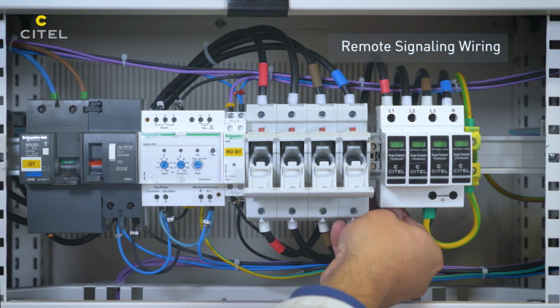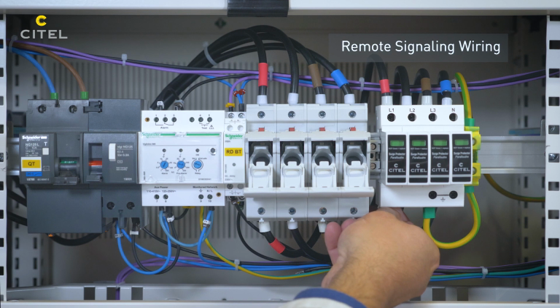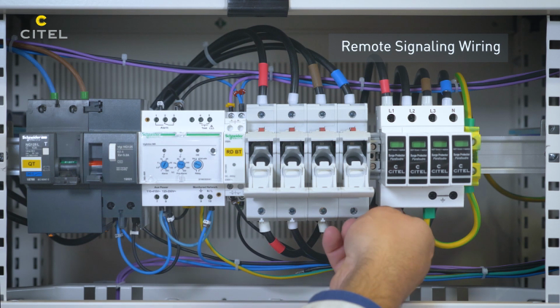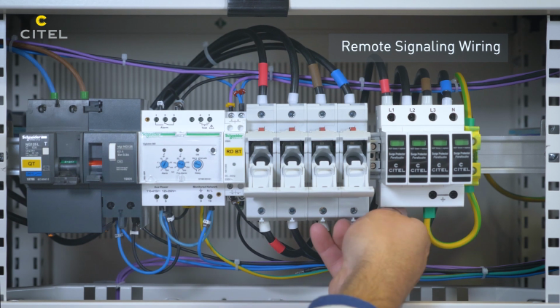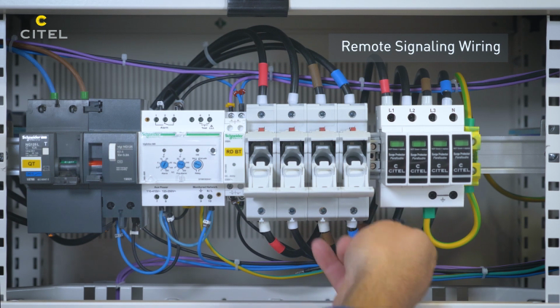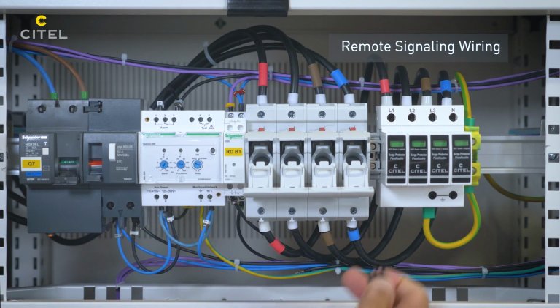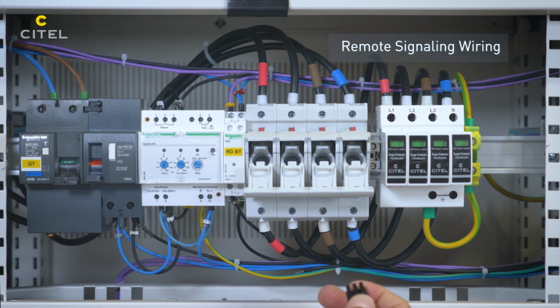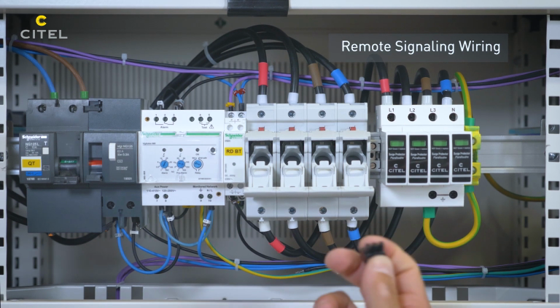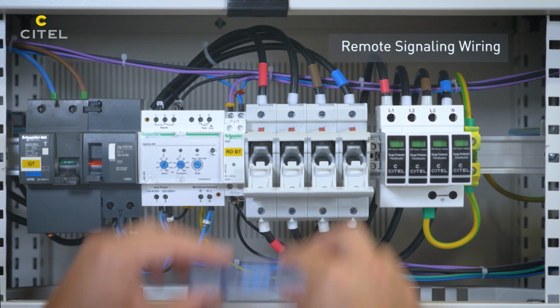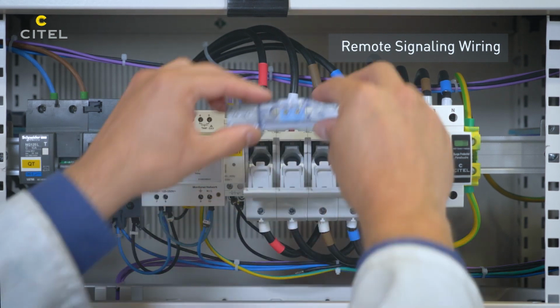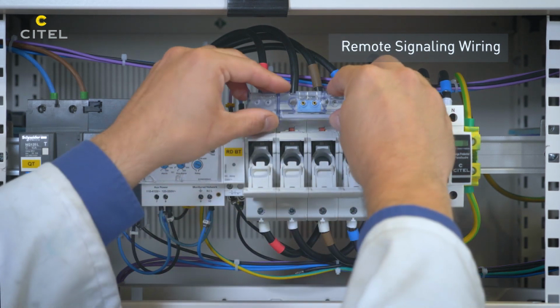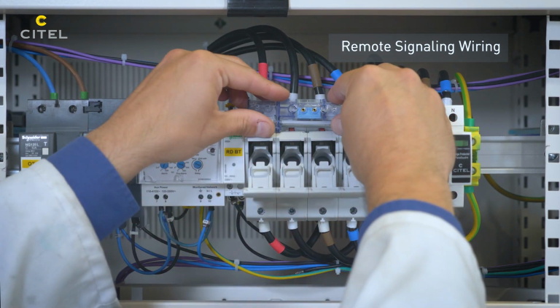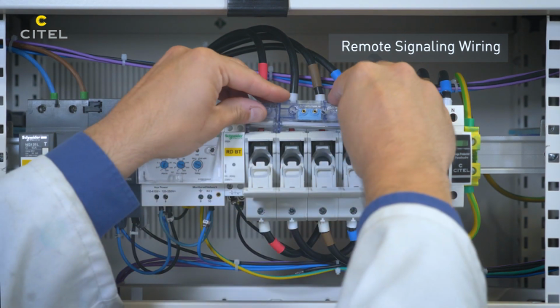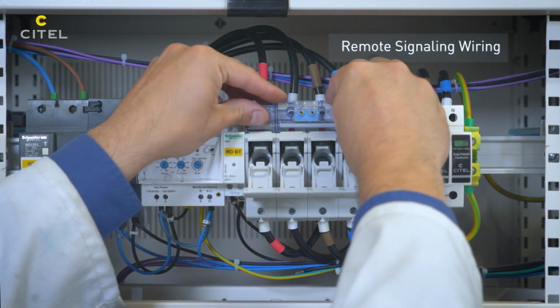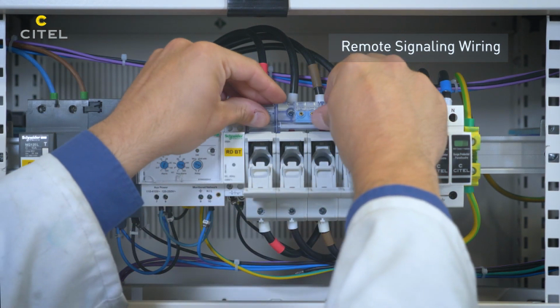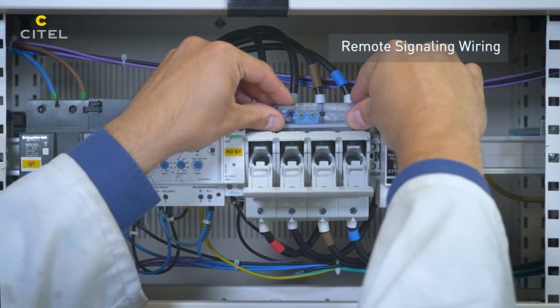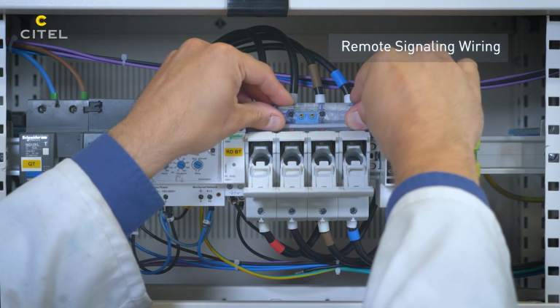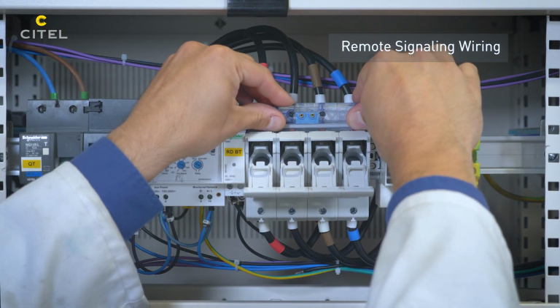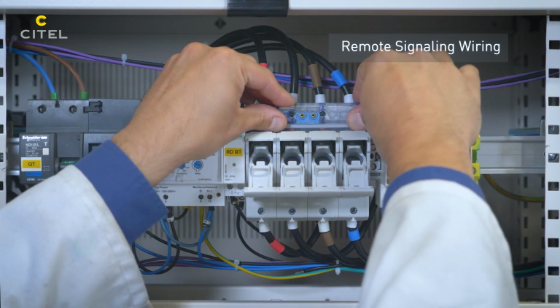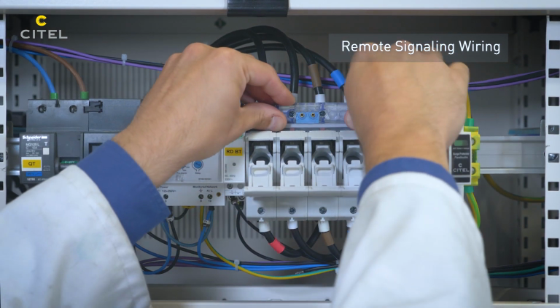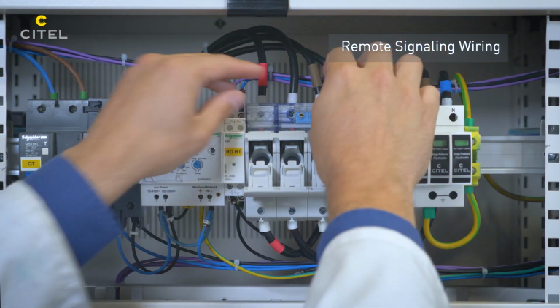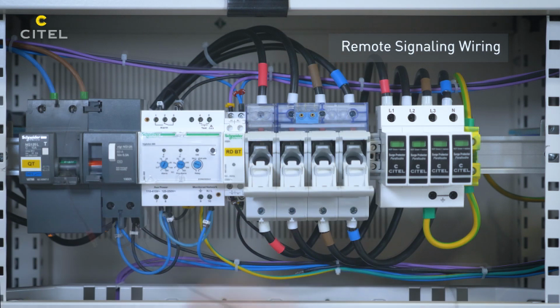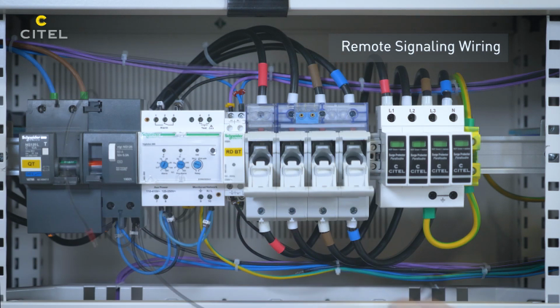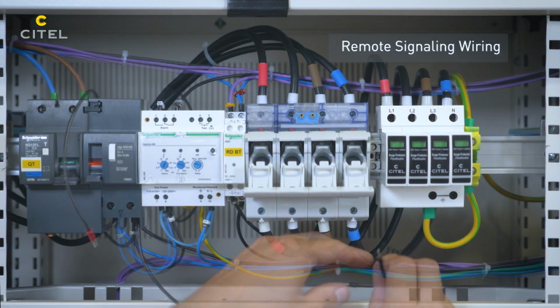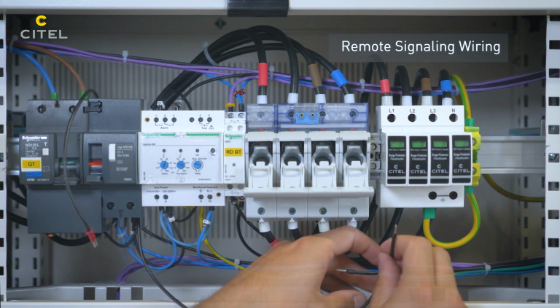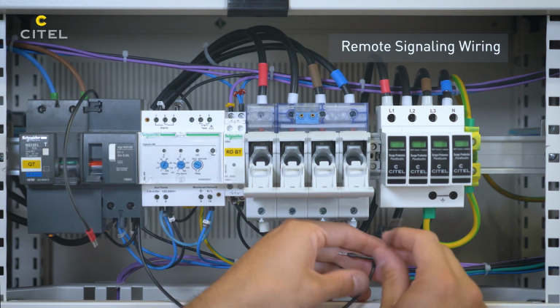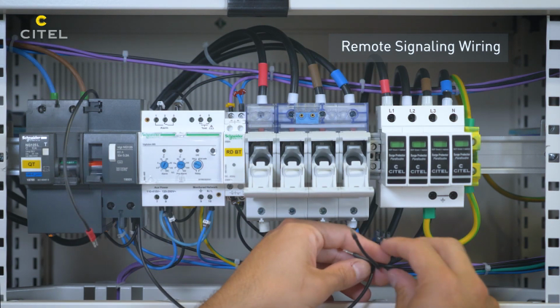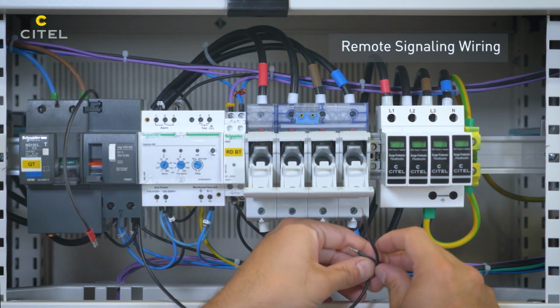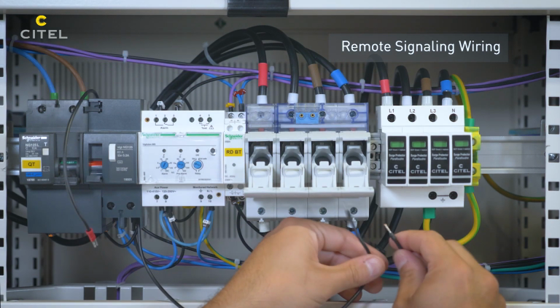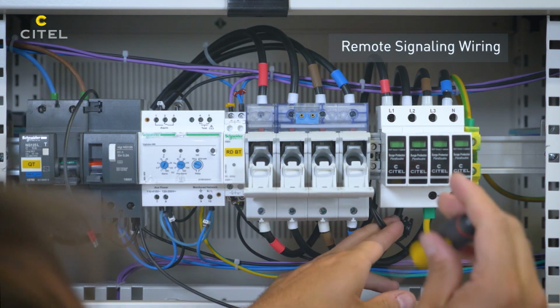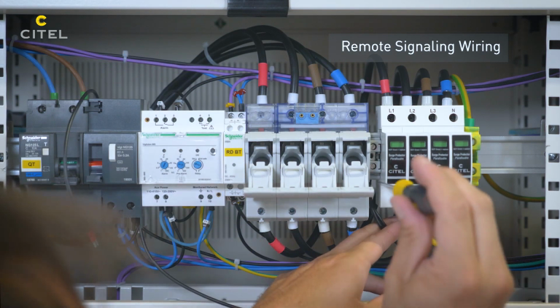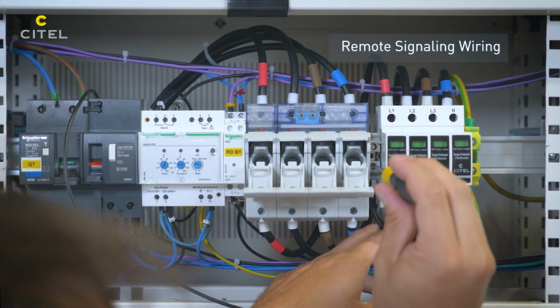The series wiring of the remote signaling contacts for the disconnector allows the SPD to transmit the information of a failure of the SPD branch.